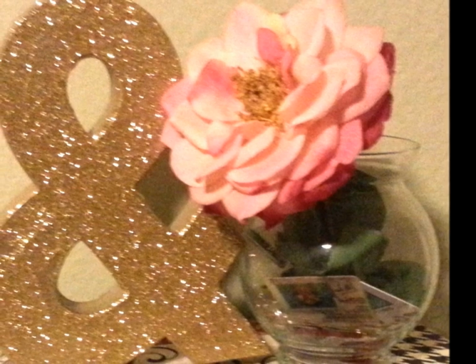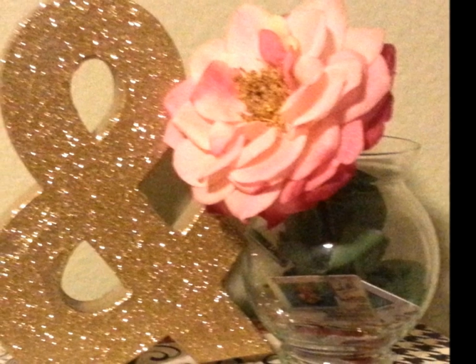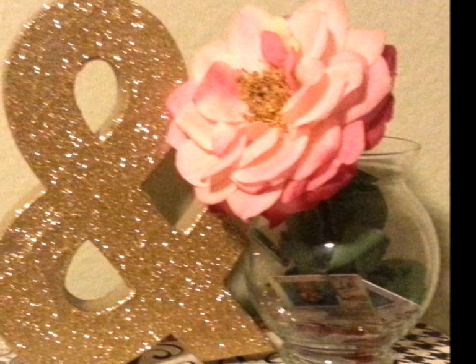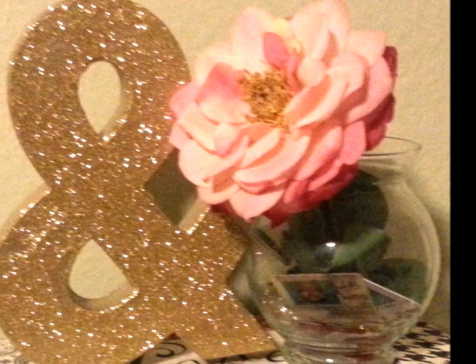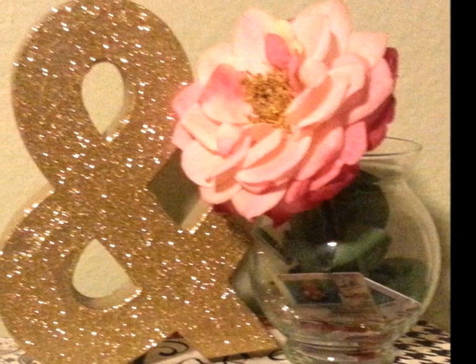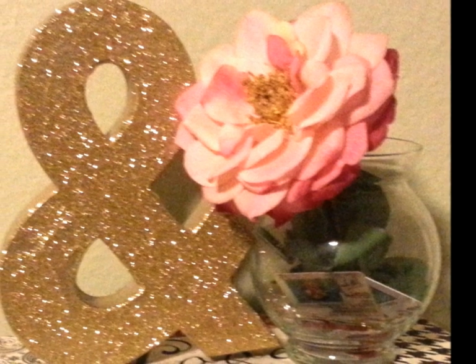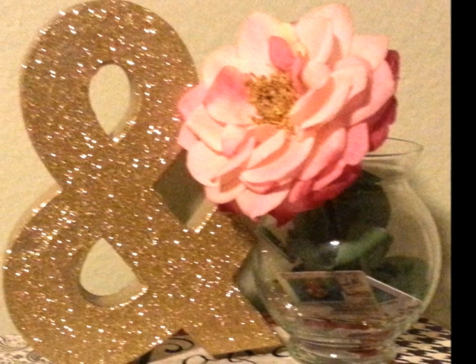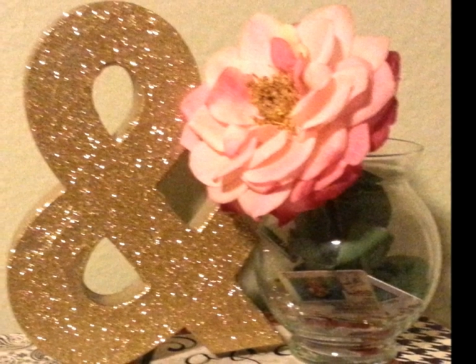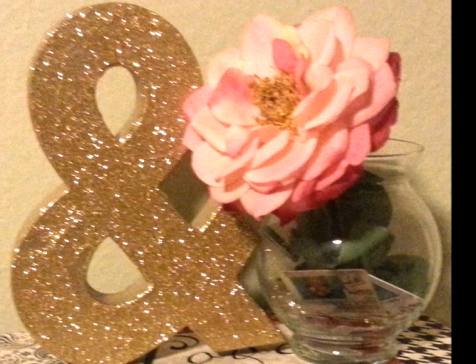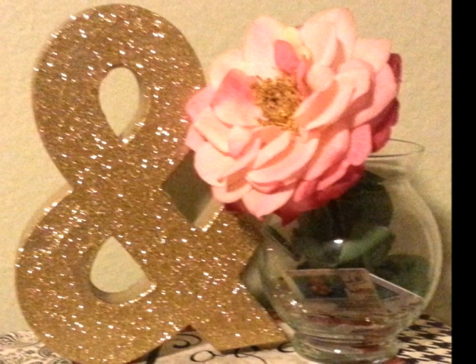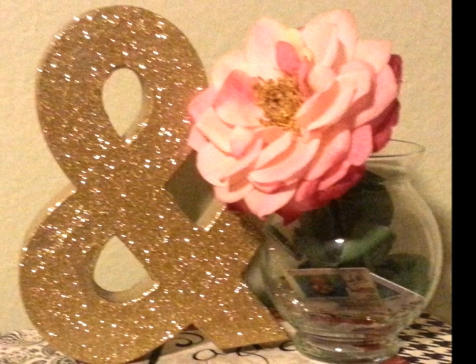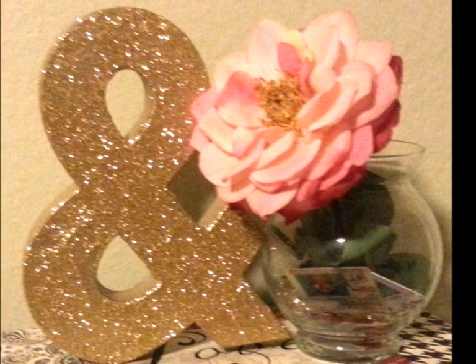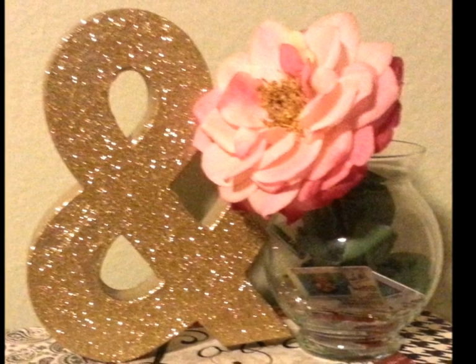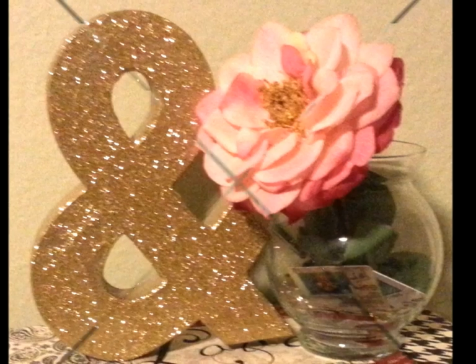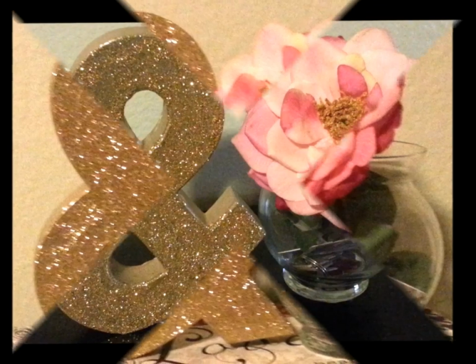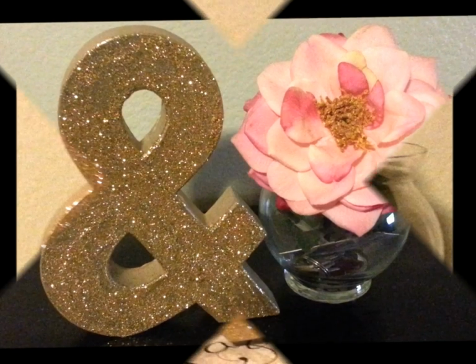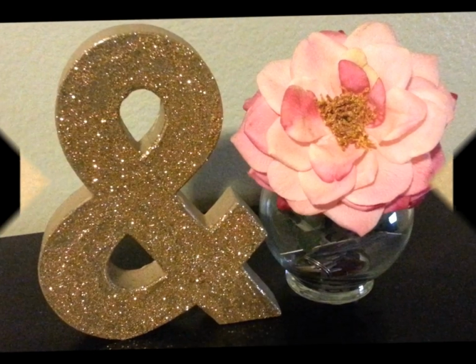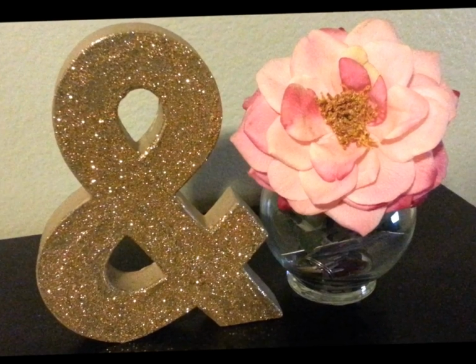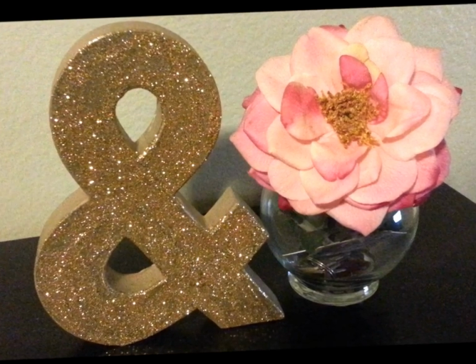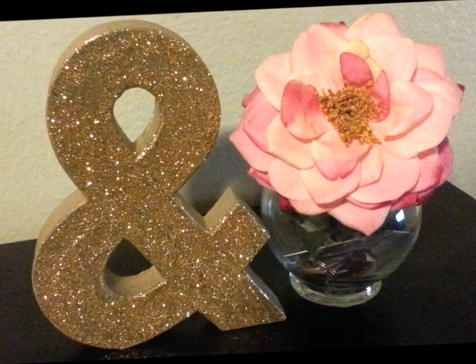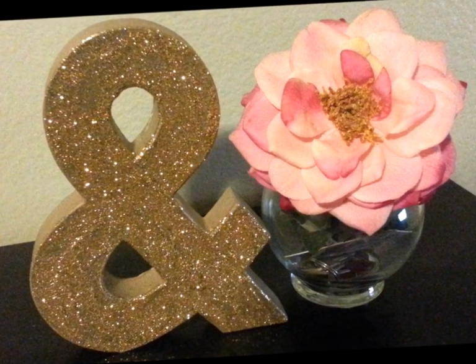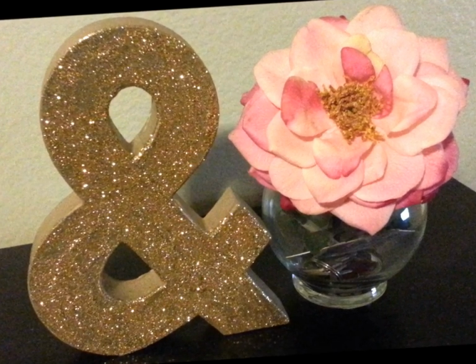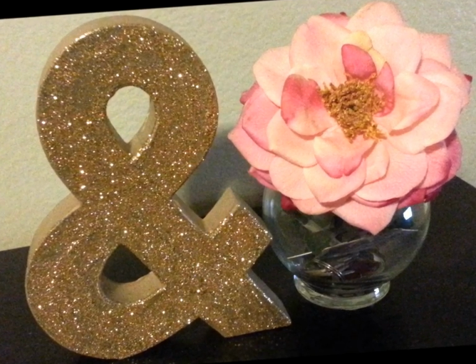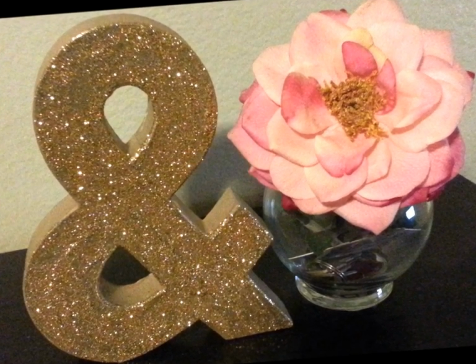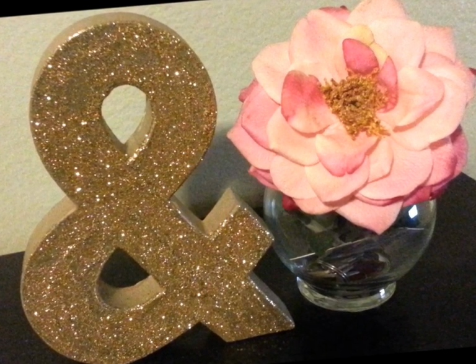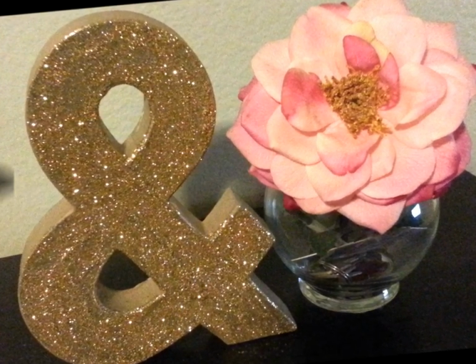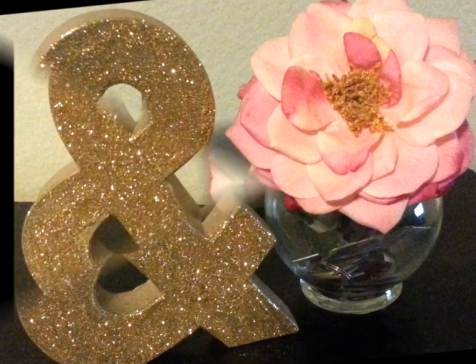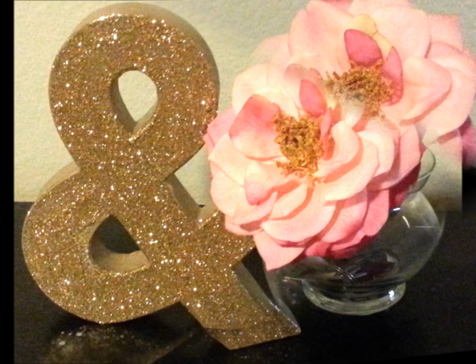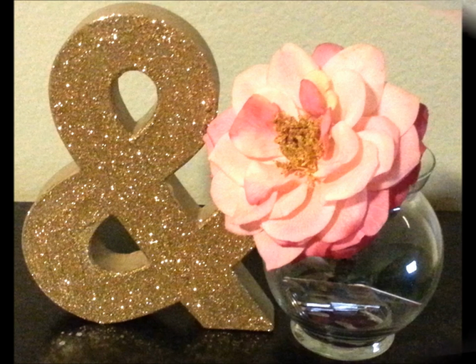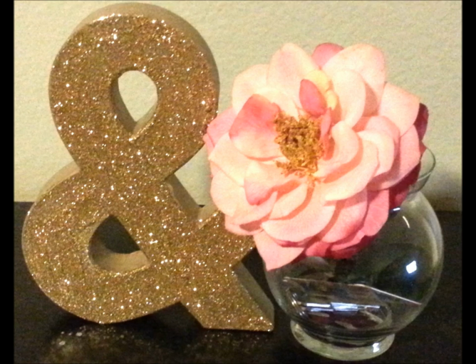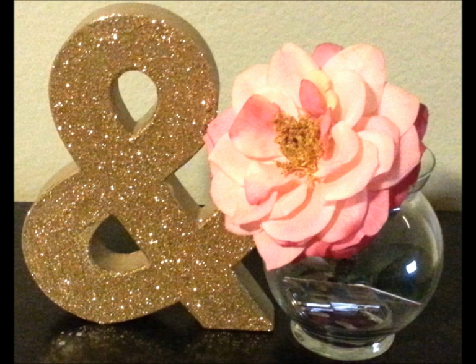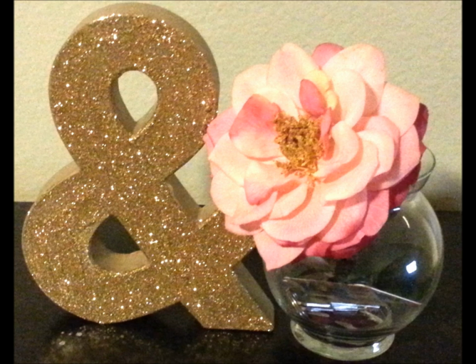Hello everyone and welcome to my channel. Today I'm going to show you how I made this cute accent piece. Lately I've been really into home decor and doing little things around my apartment, so I wanted to share with you one of the things I did.